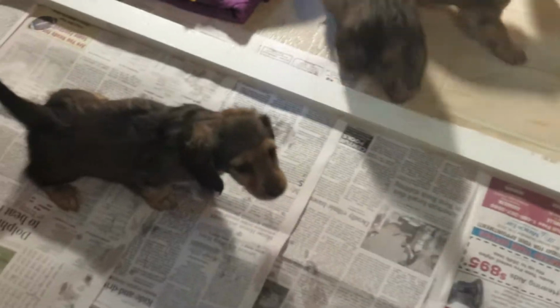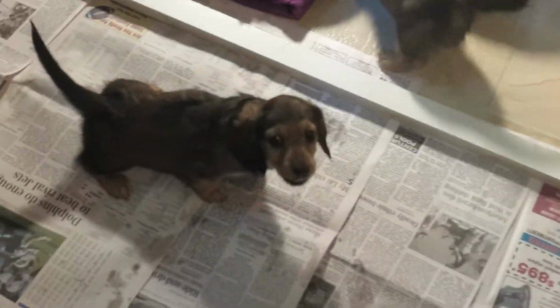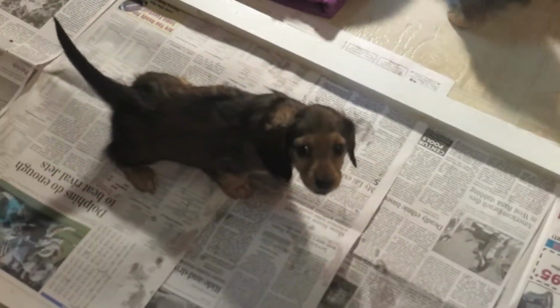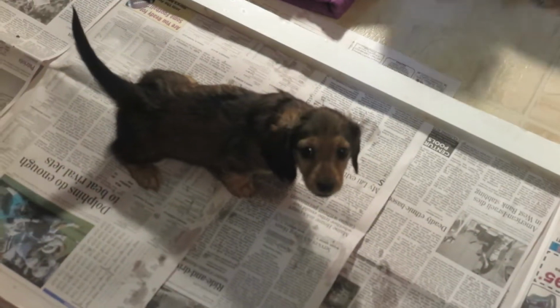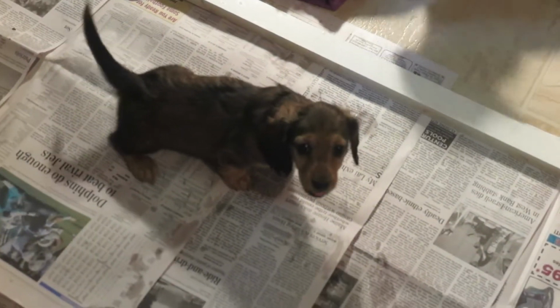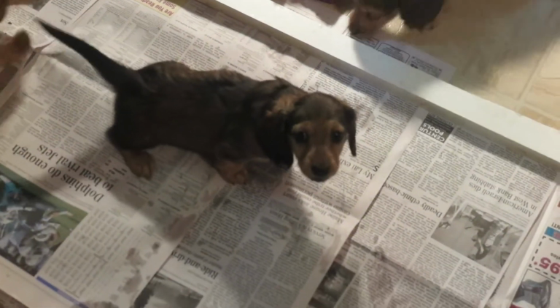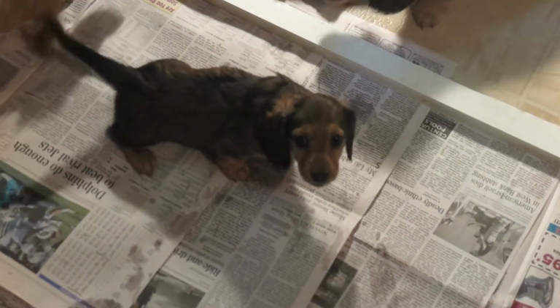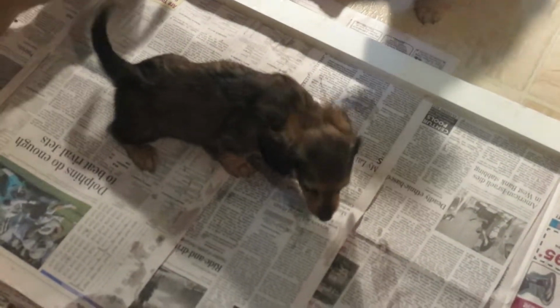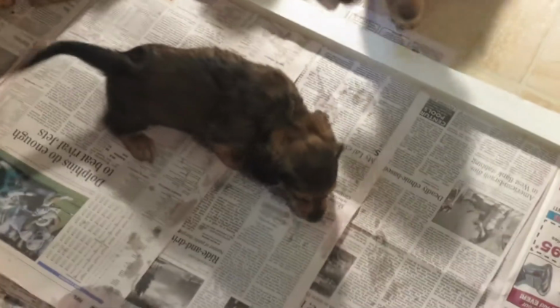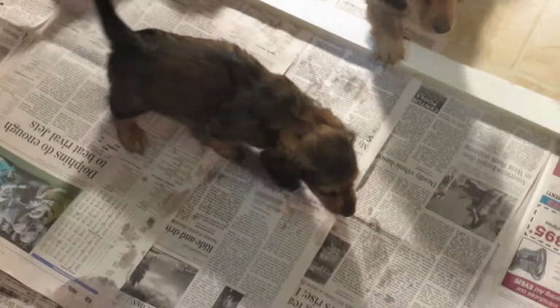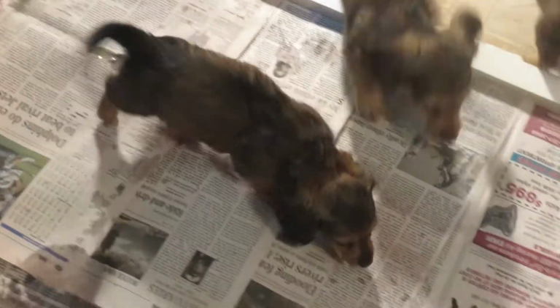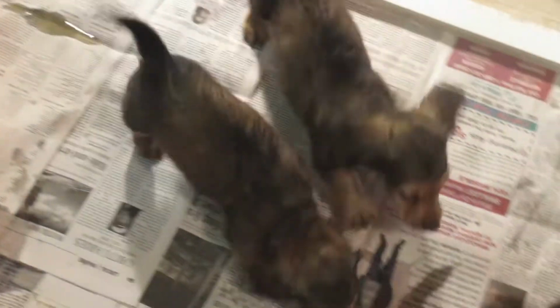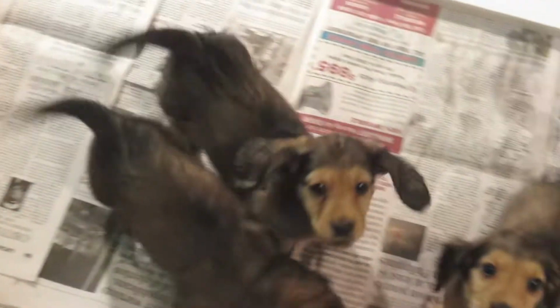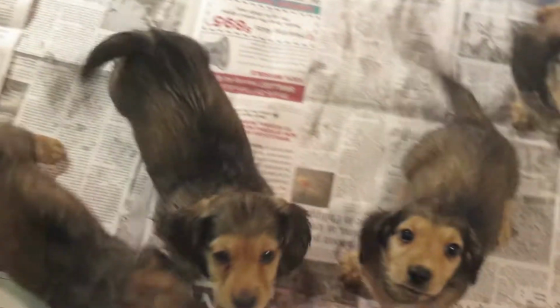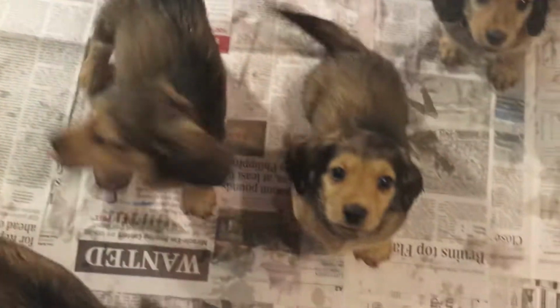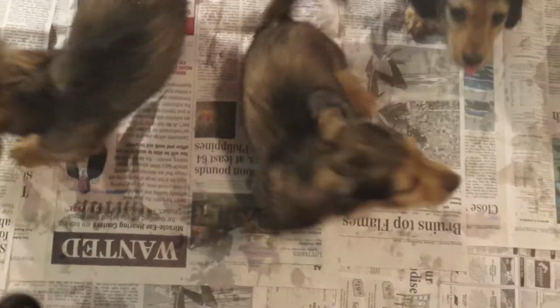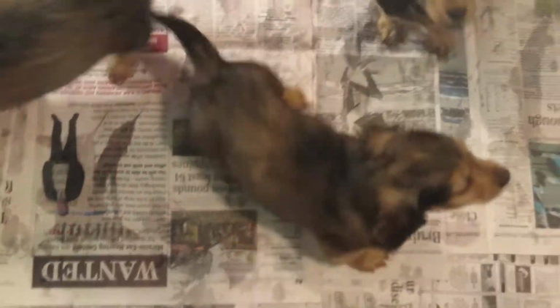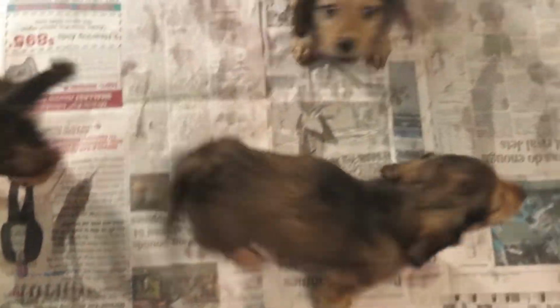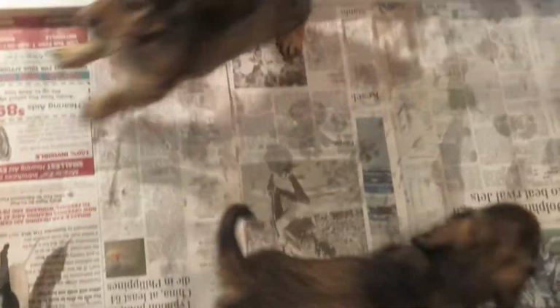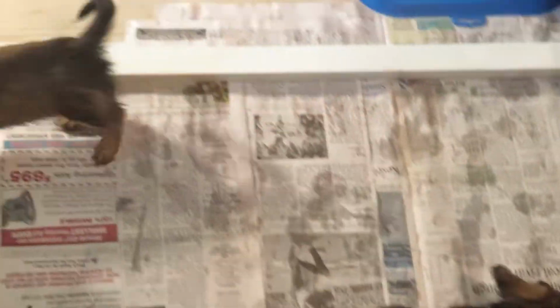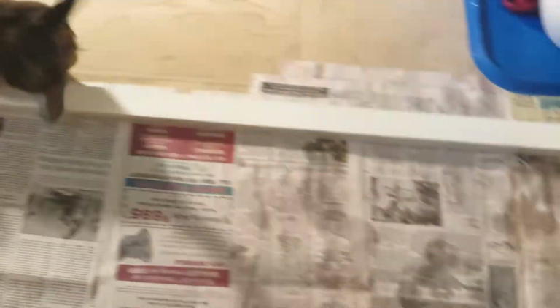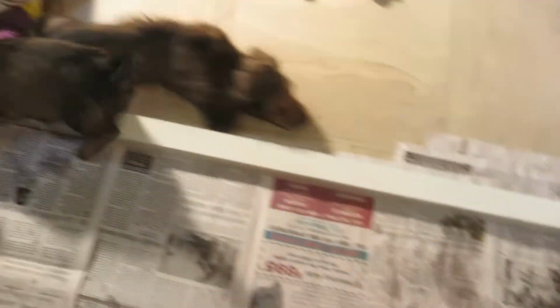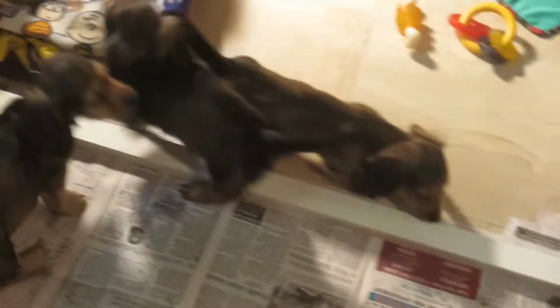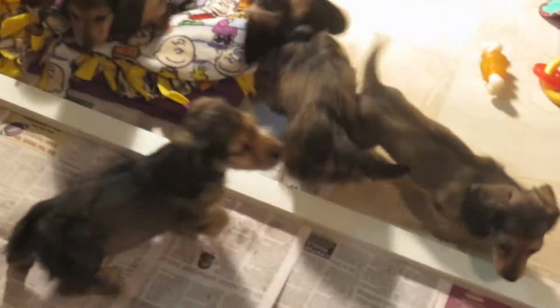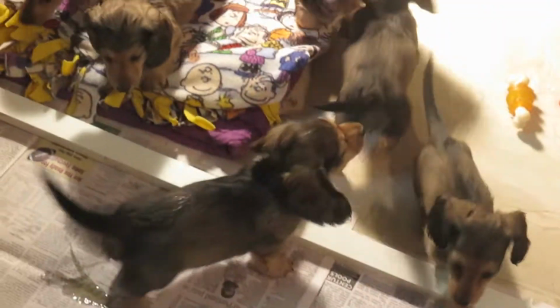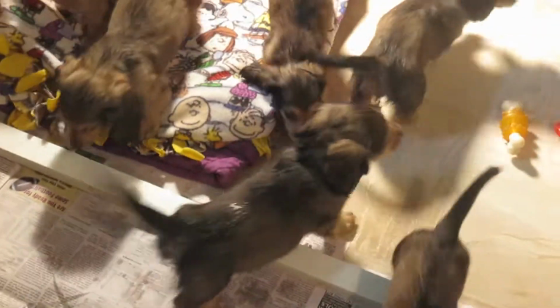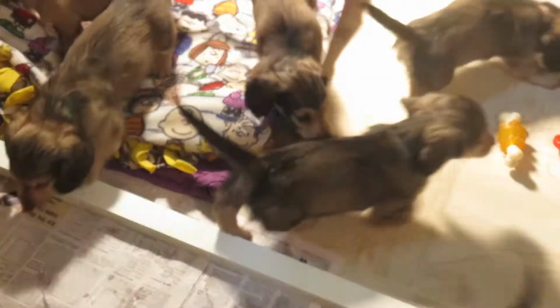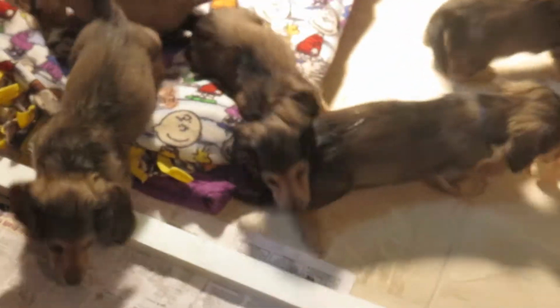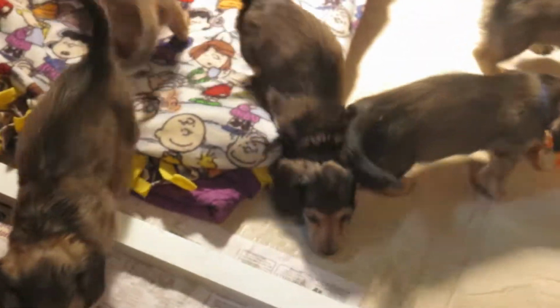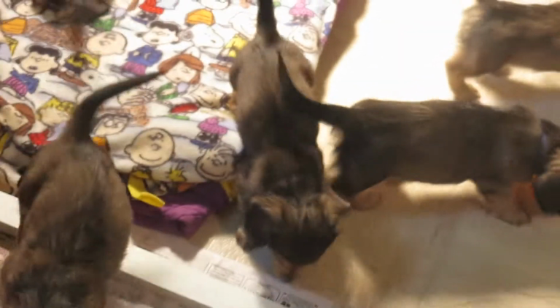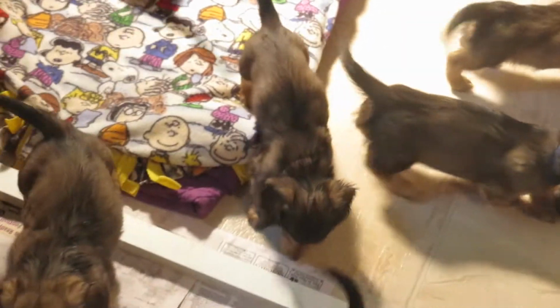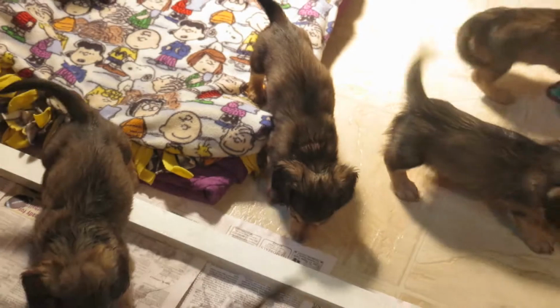And getting ready. Good job going on the papers. They're going potty and they've peed. And we're going to be going home next week — I can't believe it!